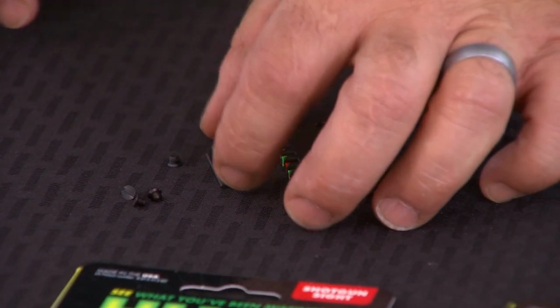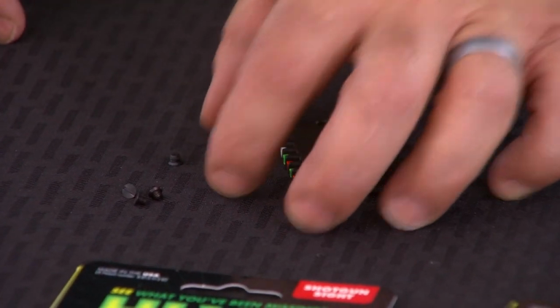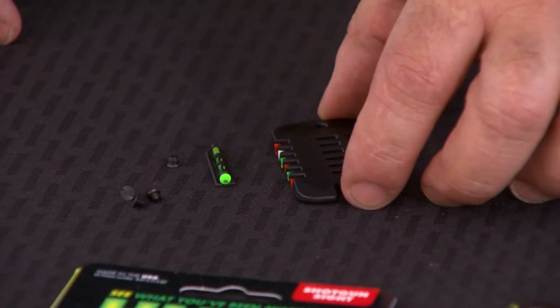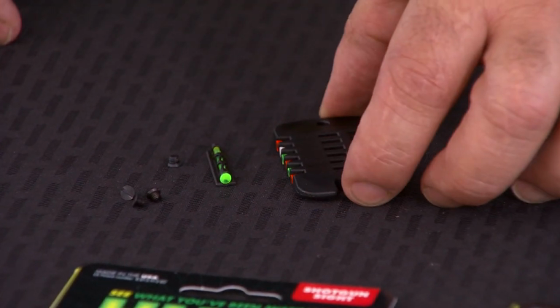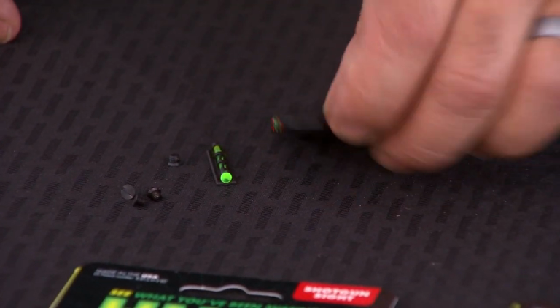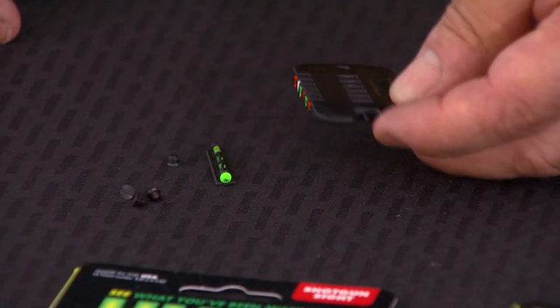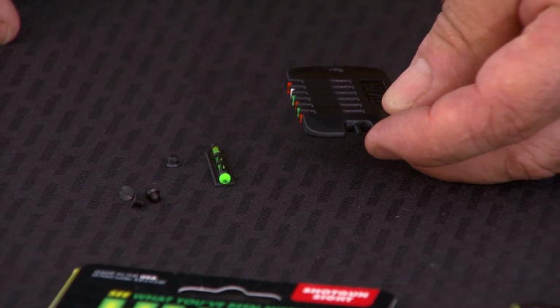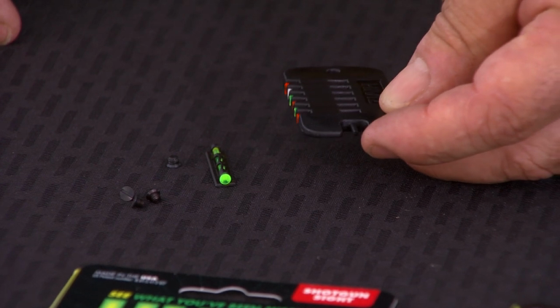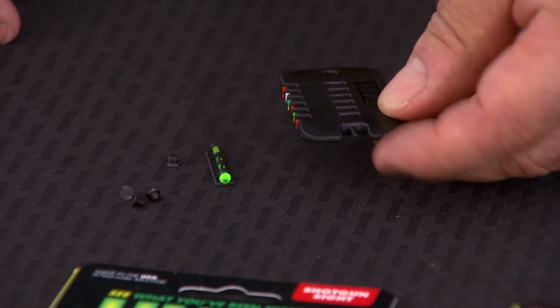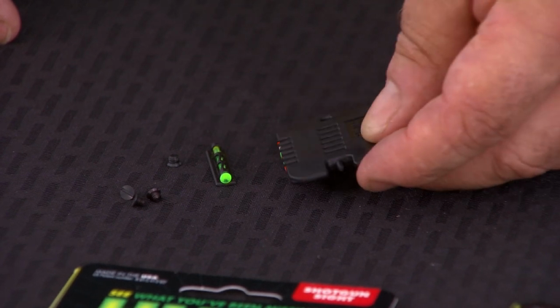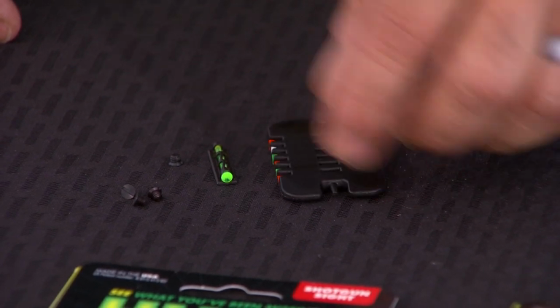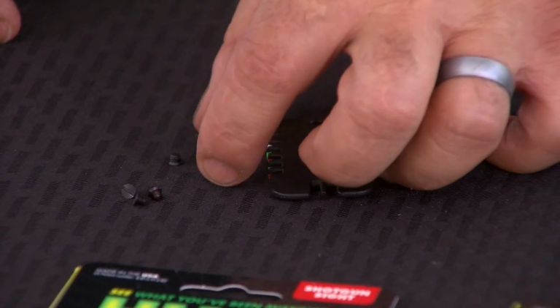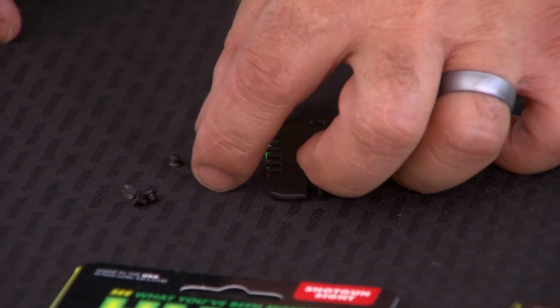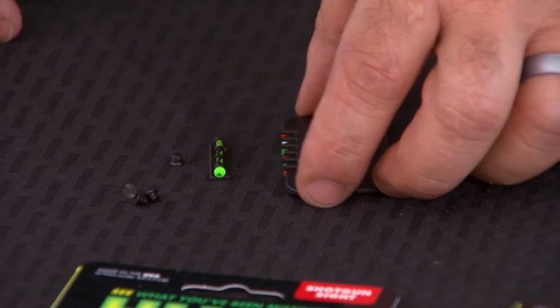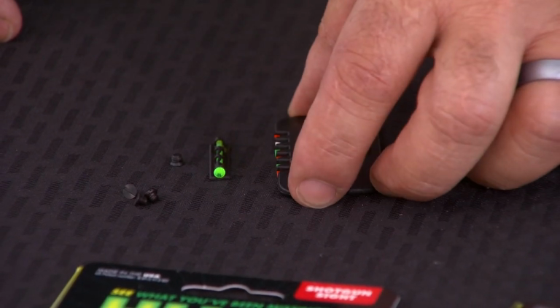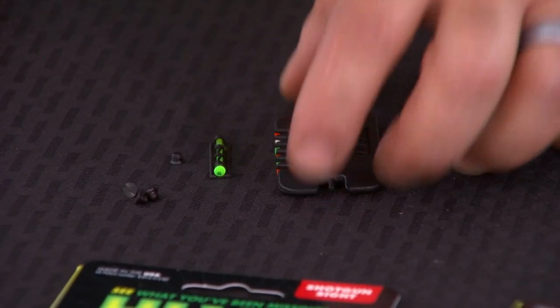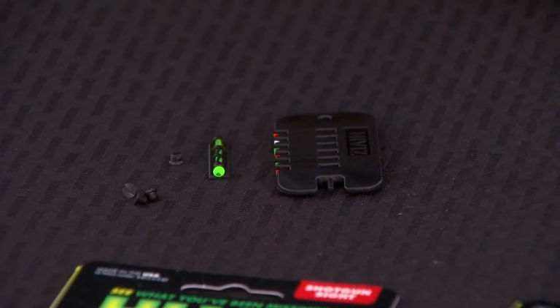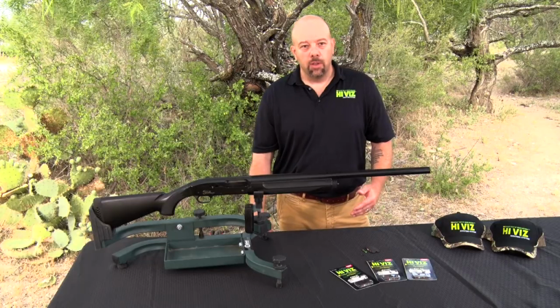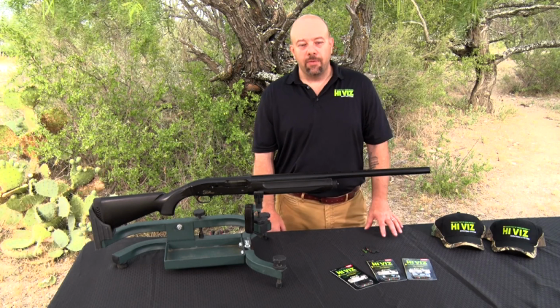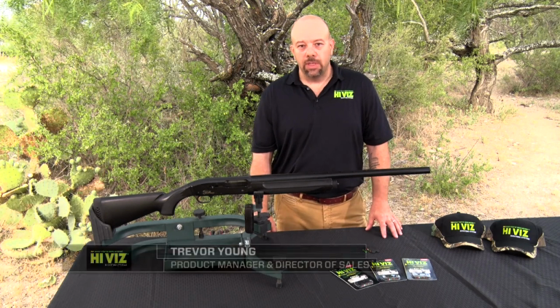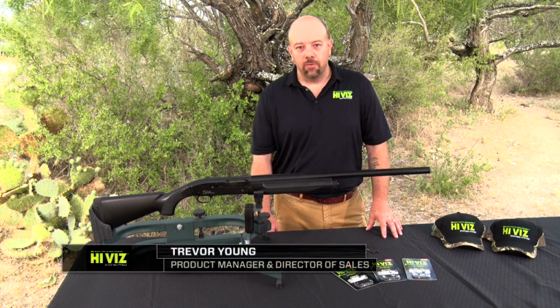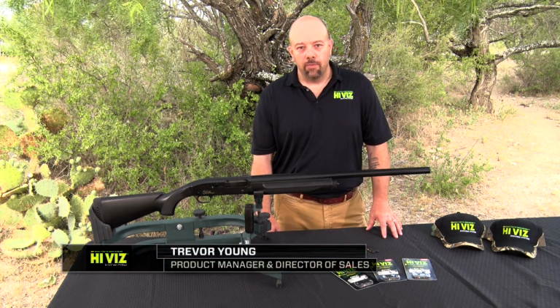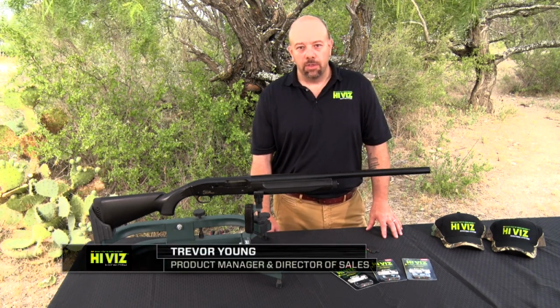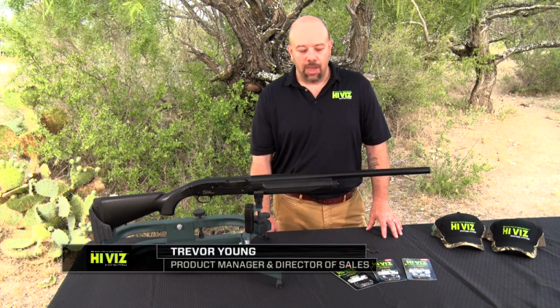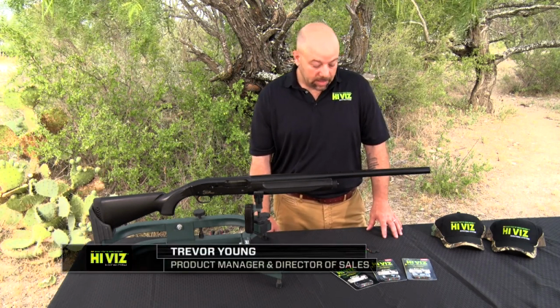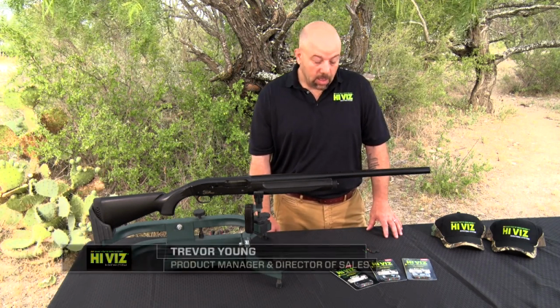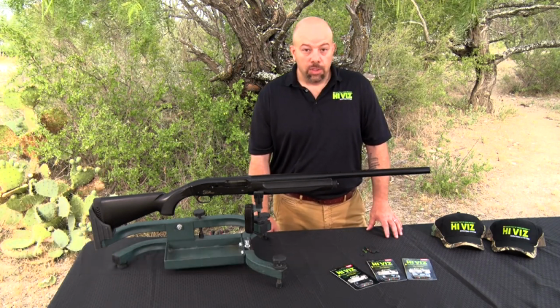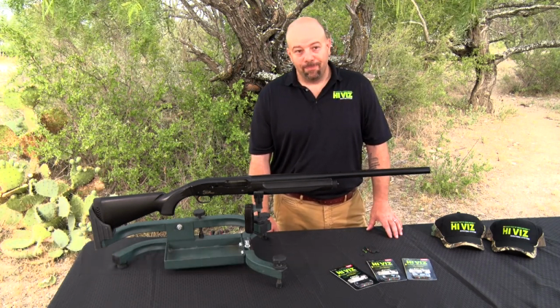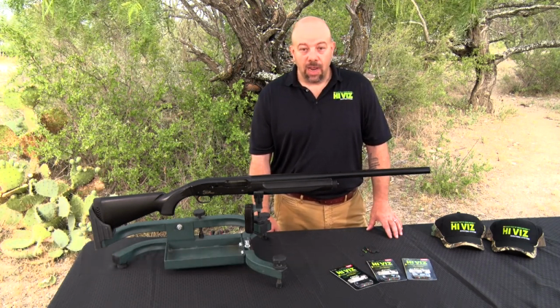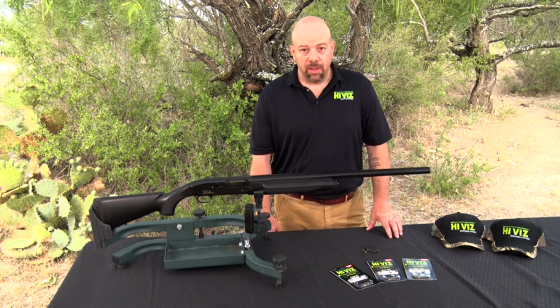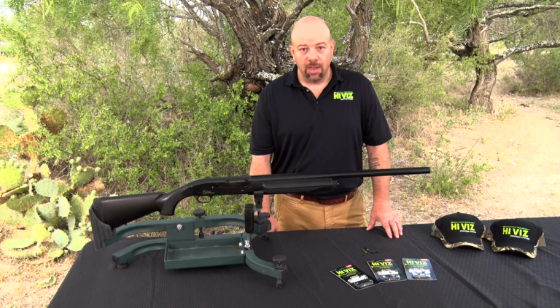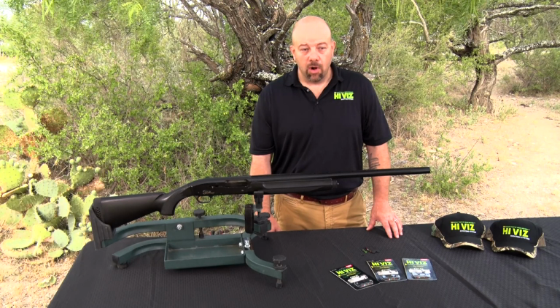What you'll find in the package is the tool to change light pipes, the different light pipes, the sight base, and a variety of screws. We include five different thread sizes with all of our screw-attached shotgun sights, which fit 90% of the shotguns on the market.